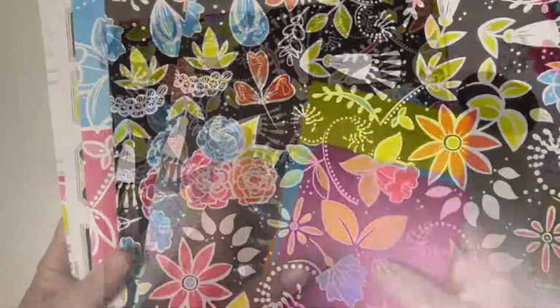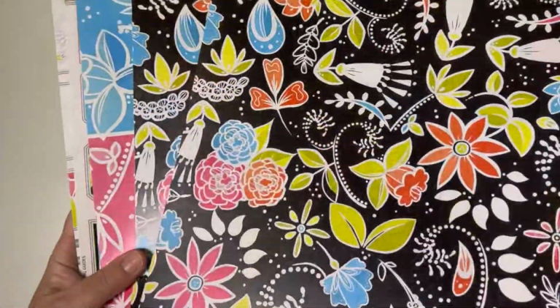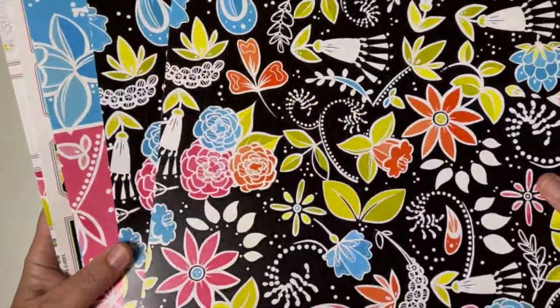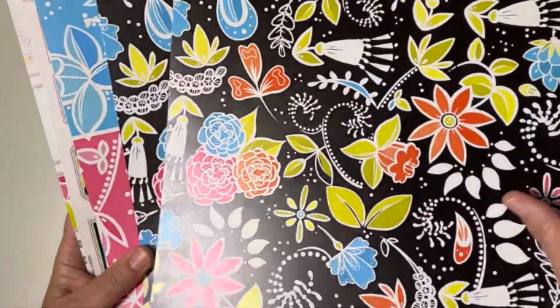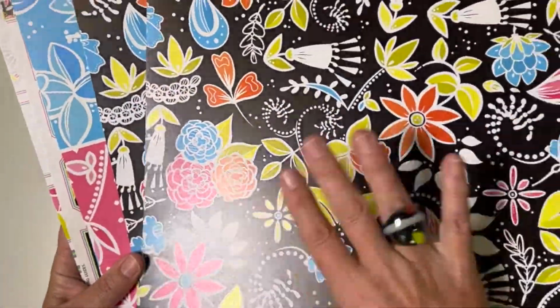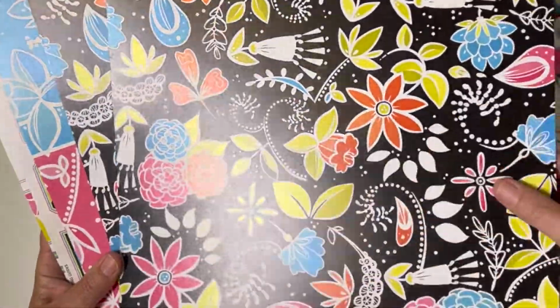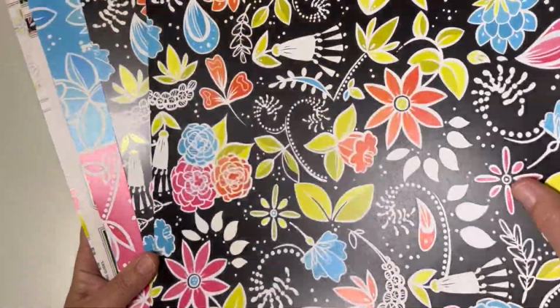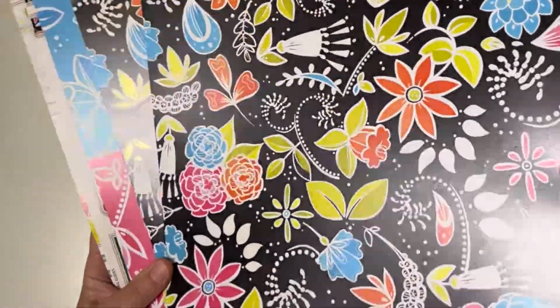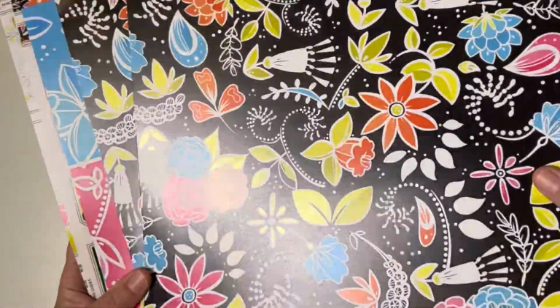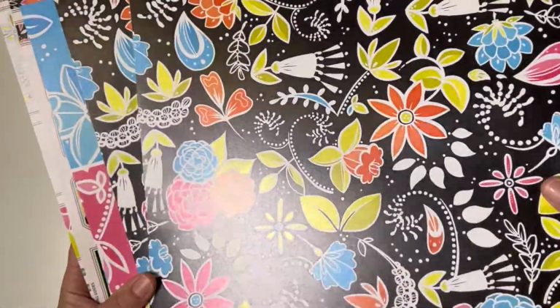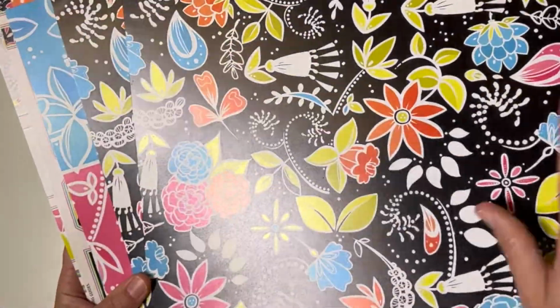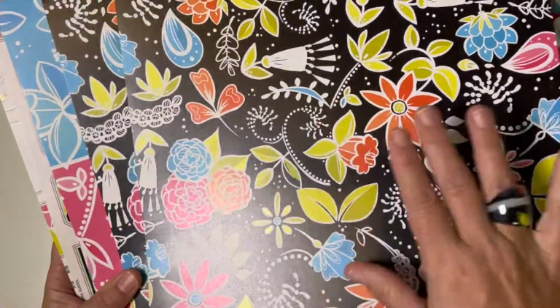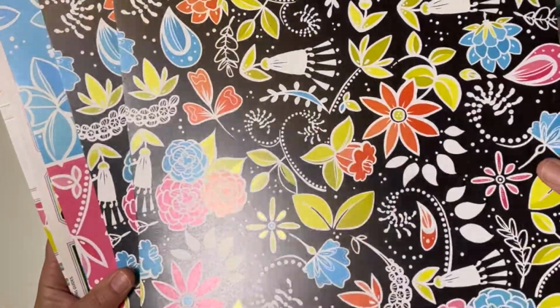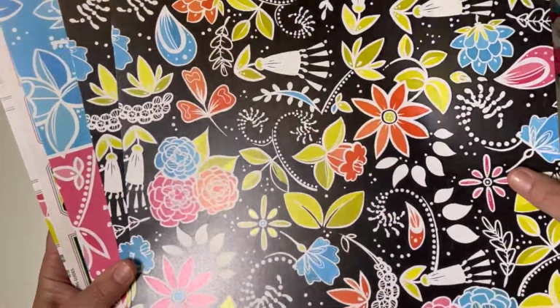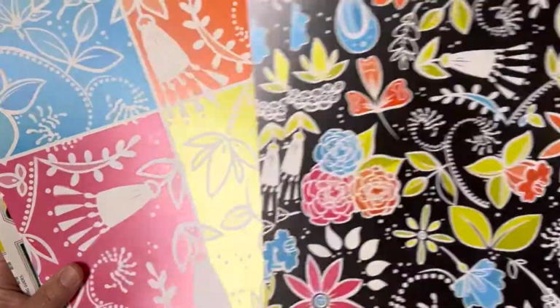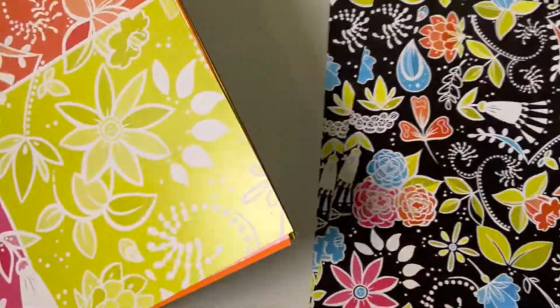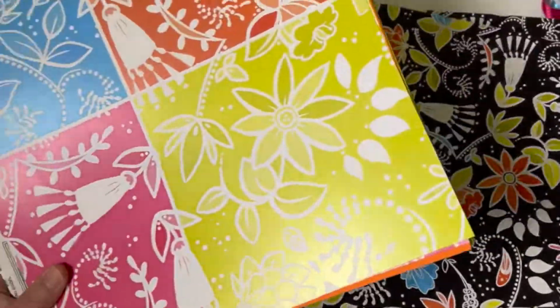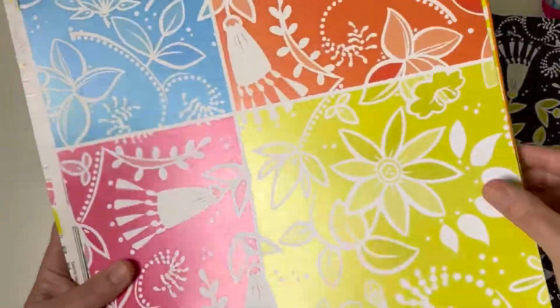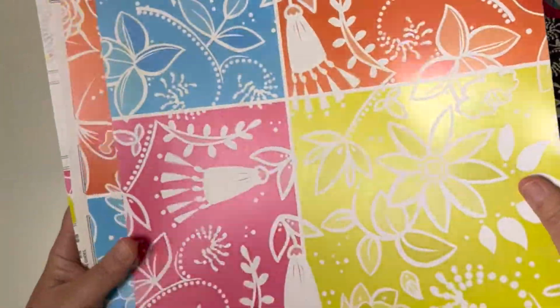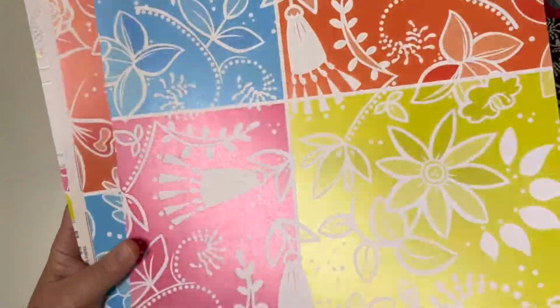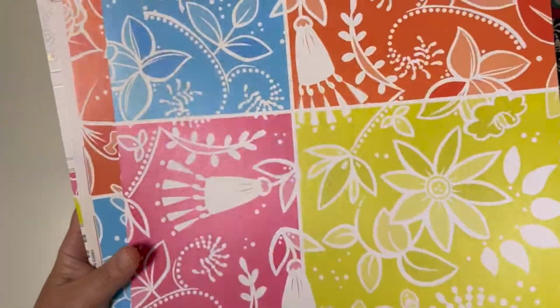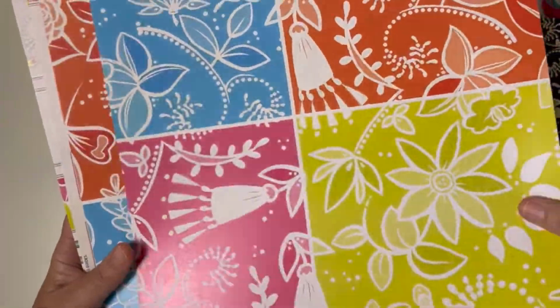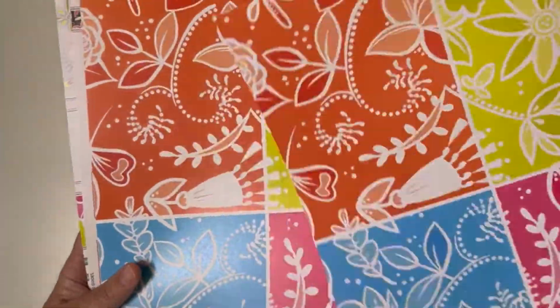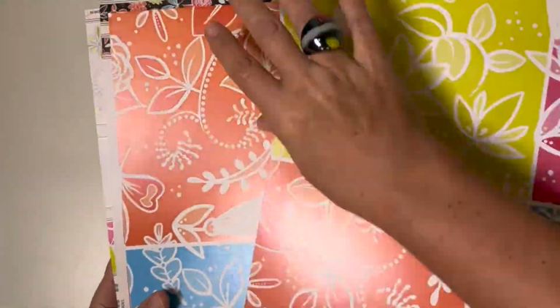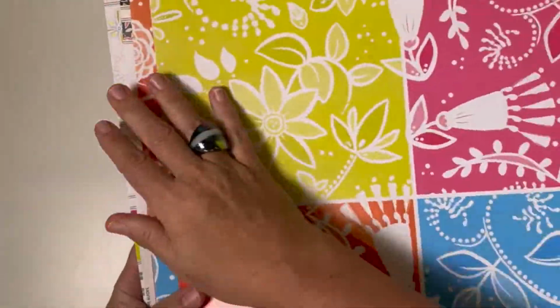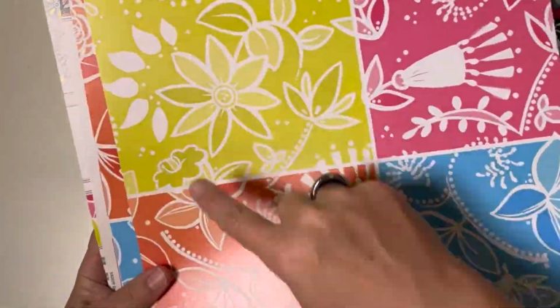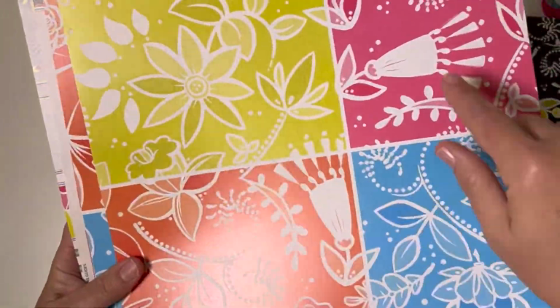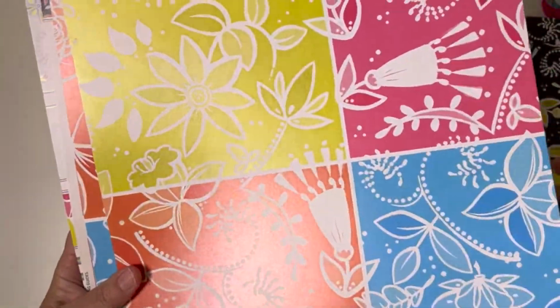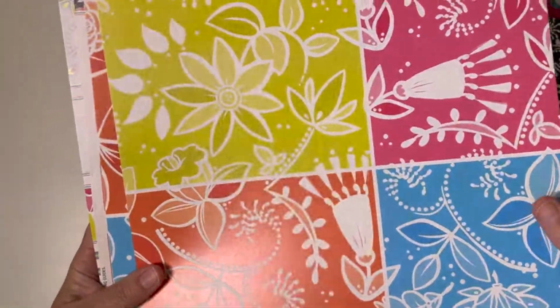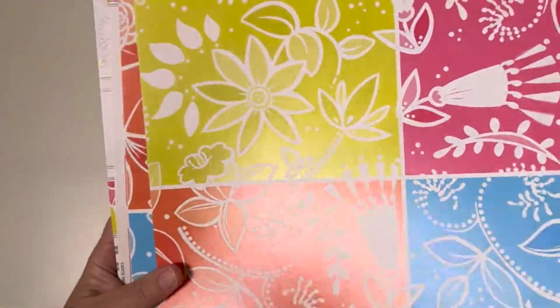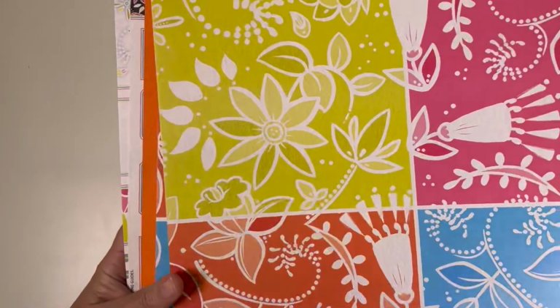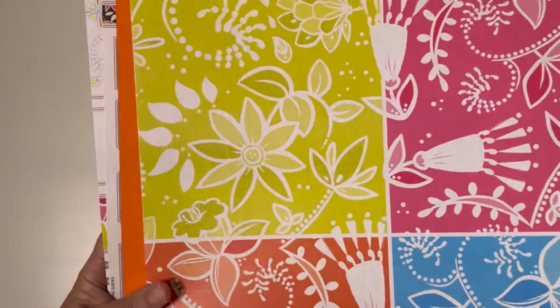For the prints, you have two of this gorgeous black print with all the whimsical images, and then two of this quad print which features all four colors of the collection.